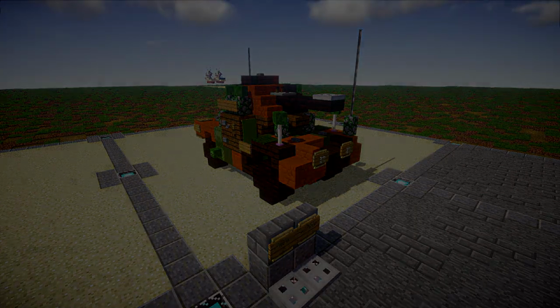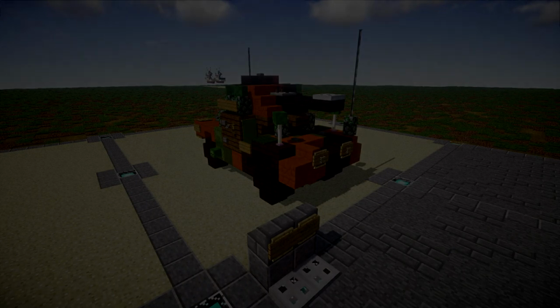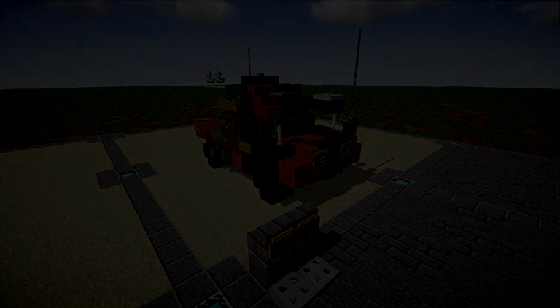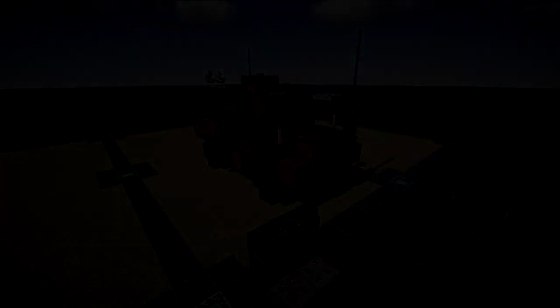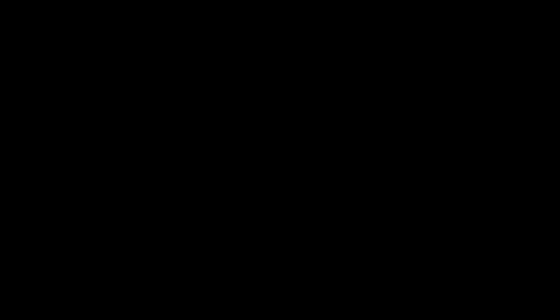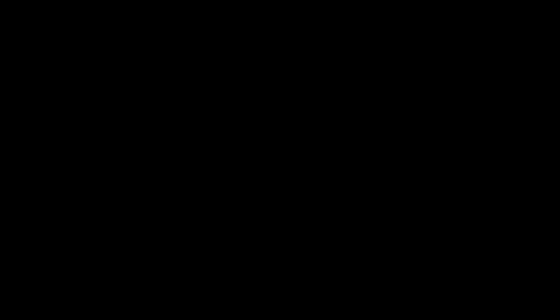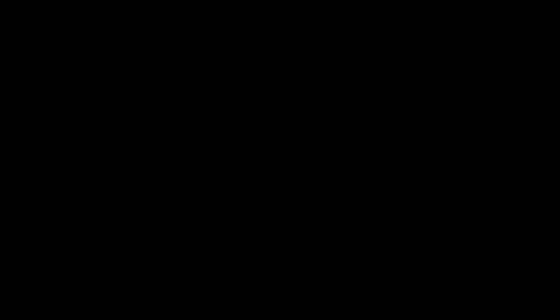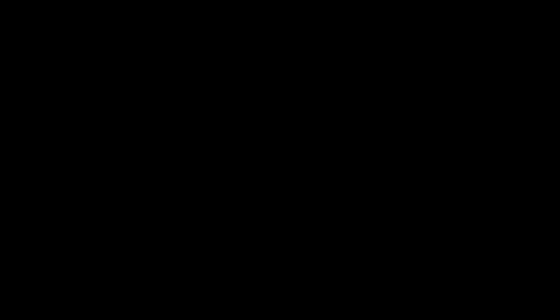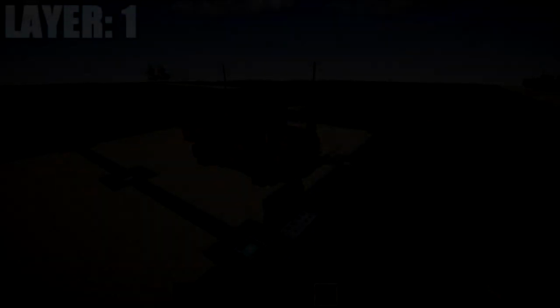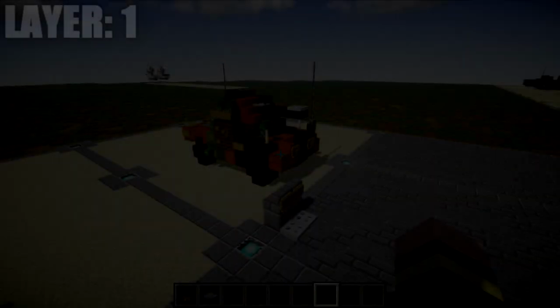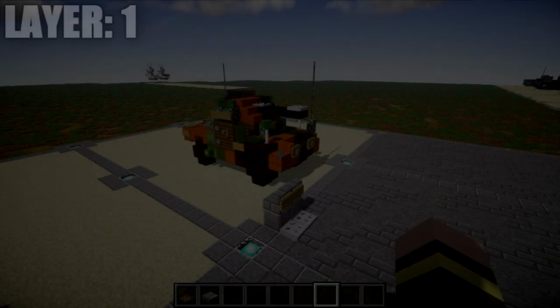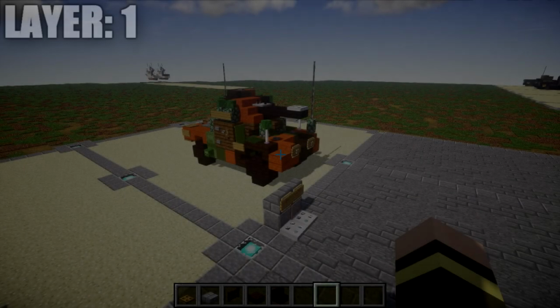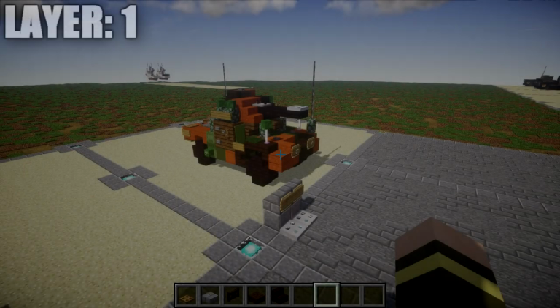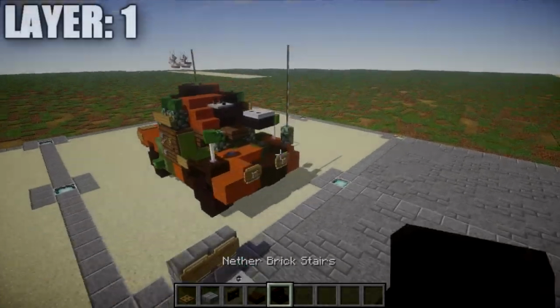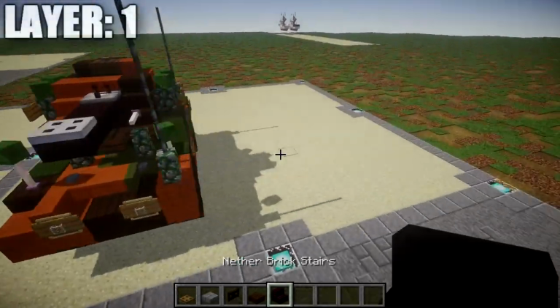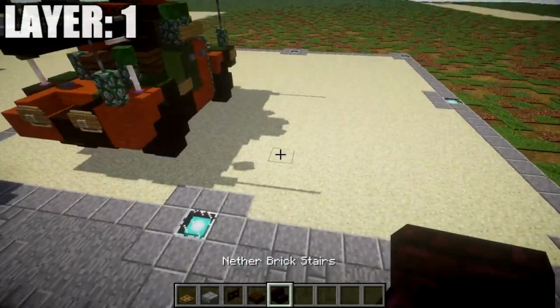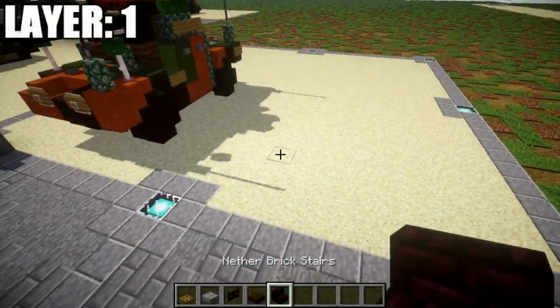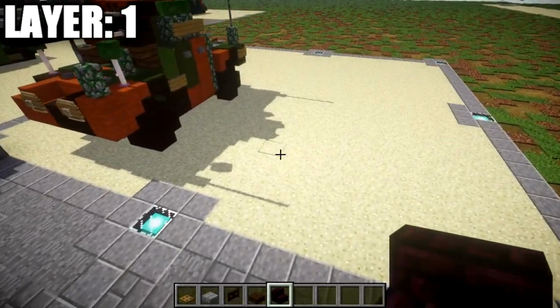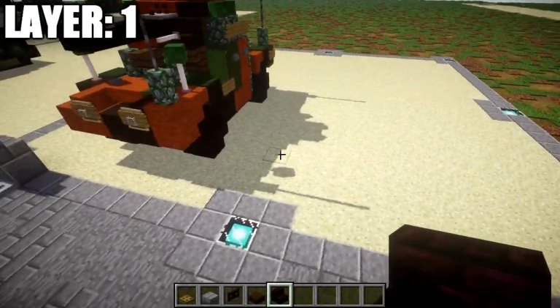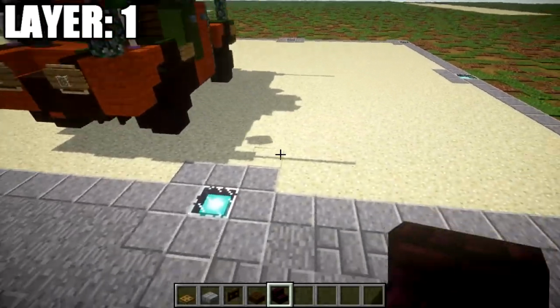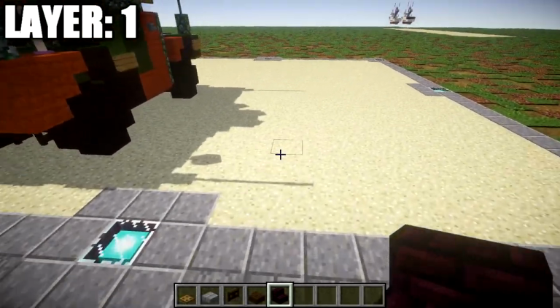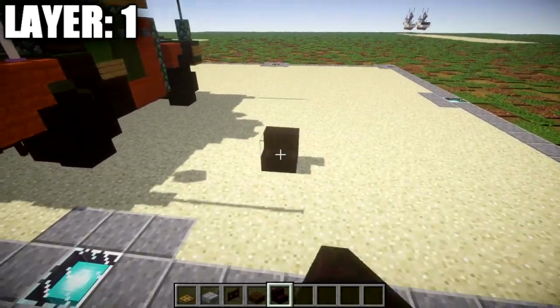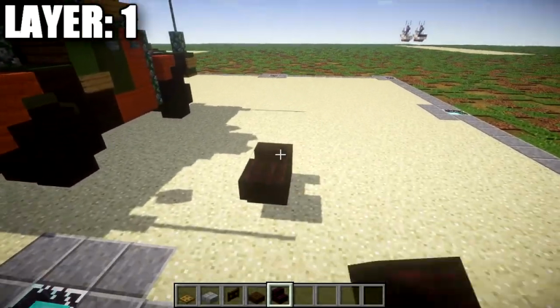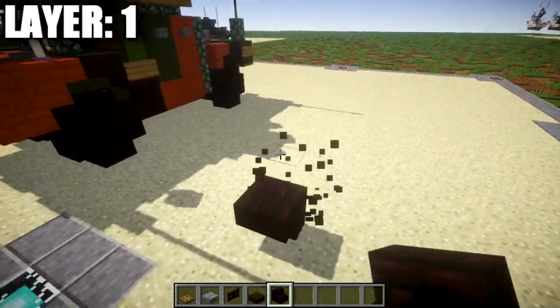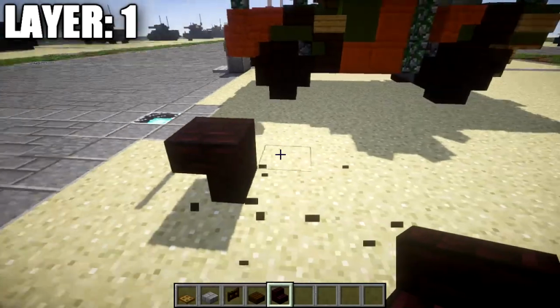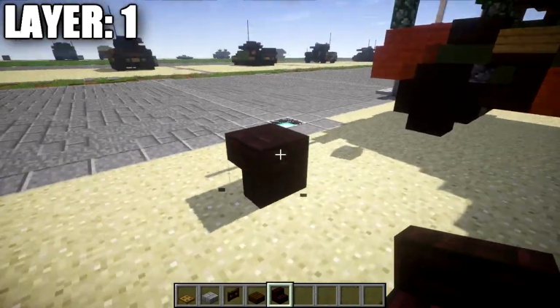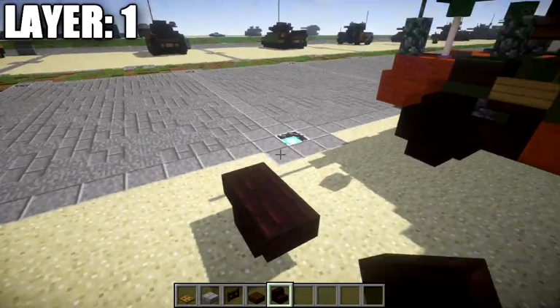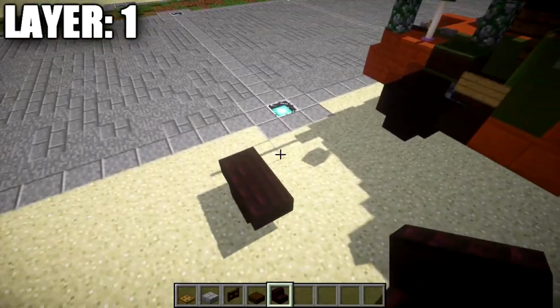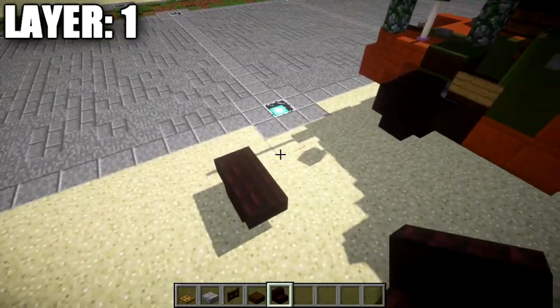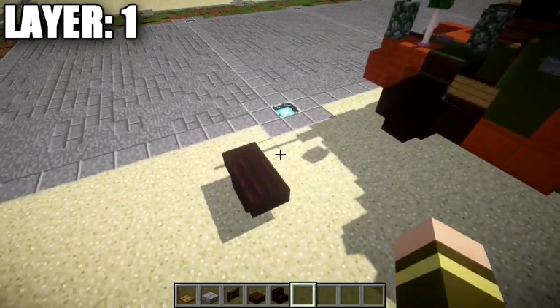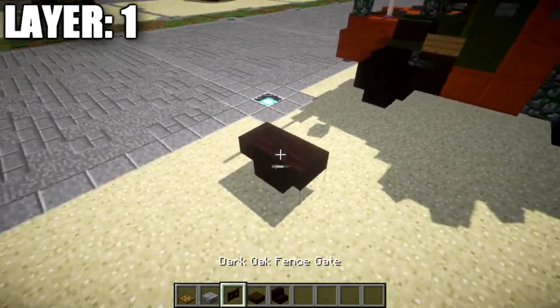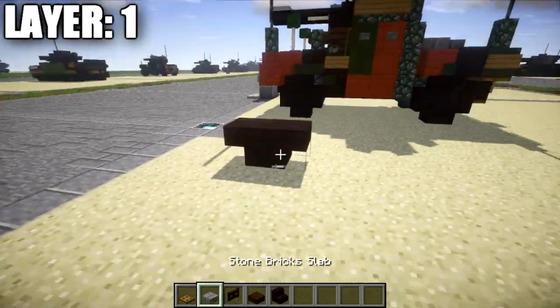Let's get started by moving on to our first layer, layer one. For layer one, what we want to do is start off by taking our nether brick stairs. We're going to place down two nether brick stairs upside down back to back like this to make the right front wheel.